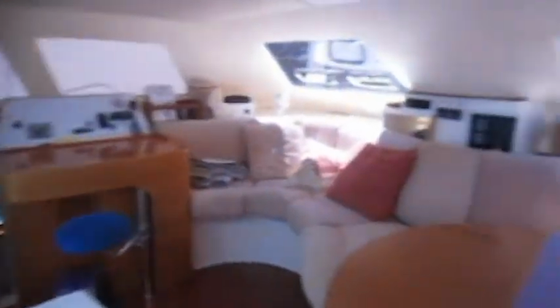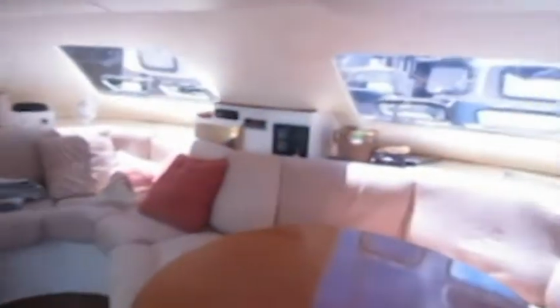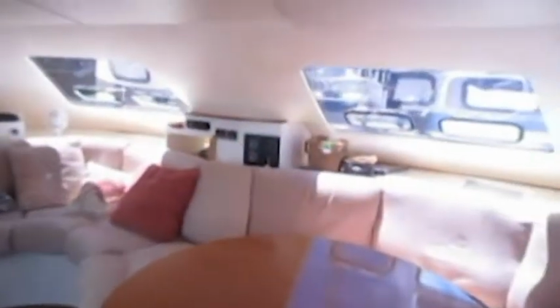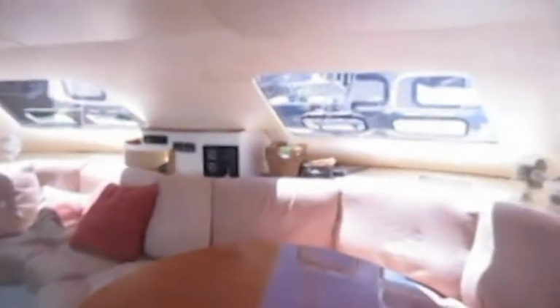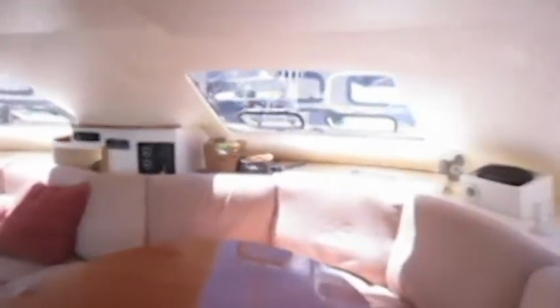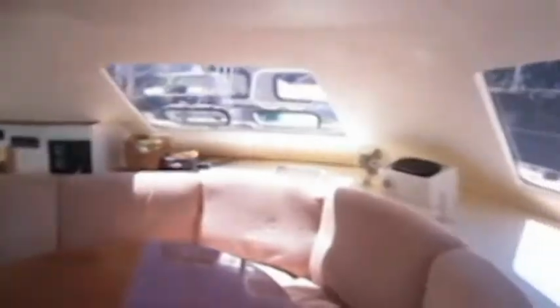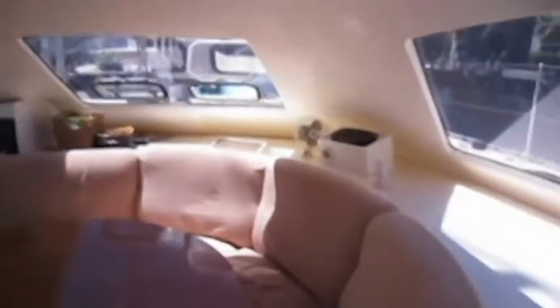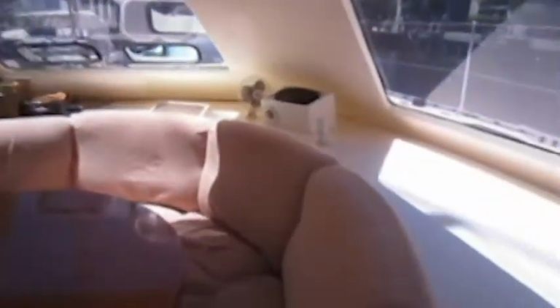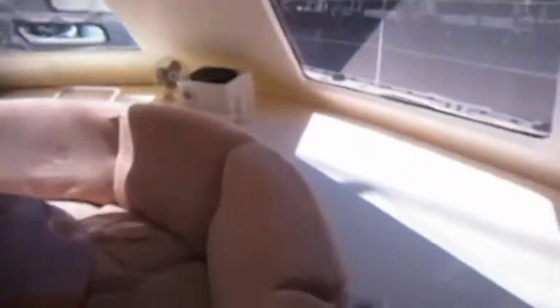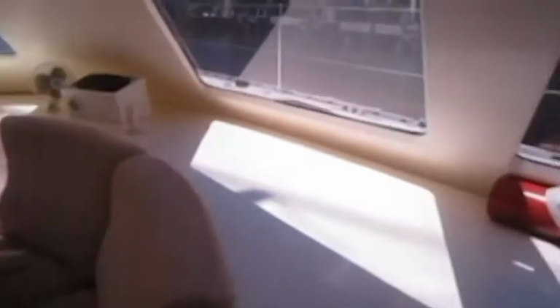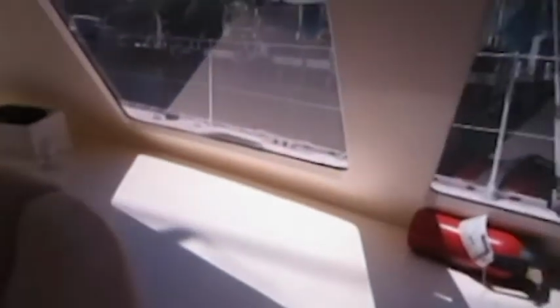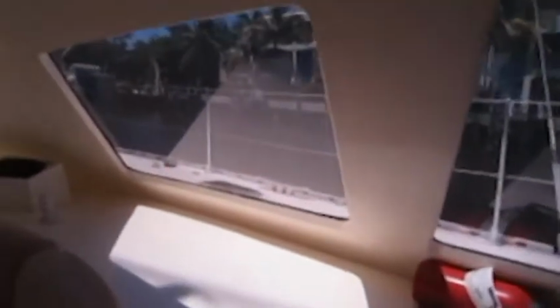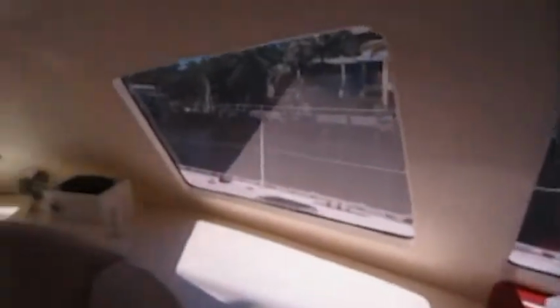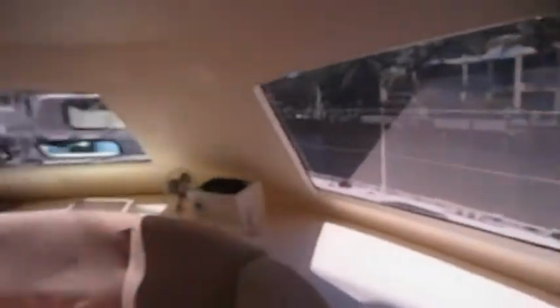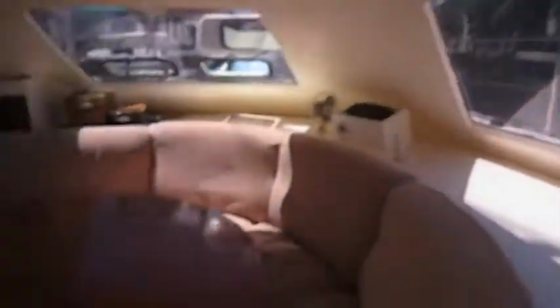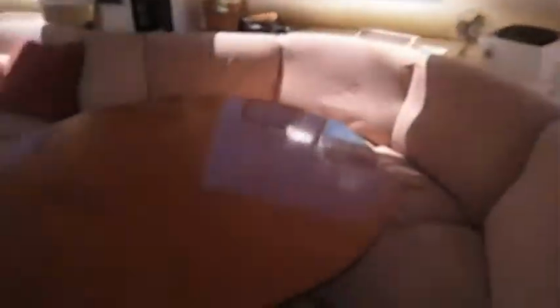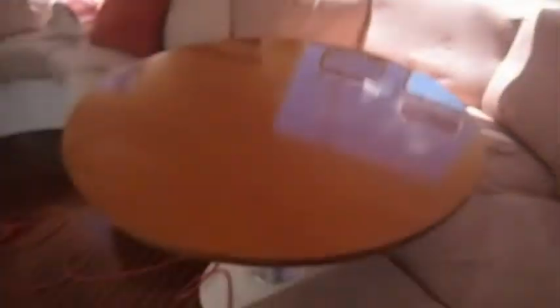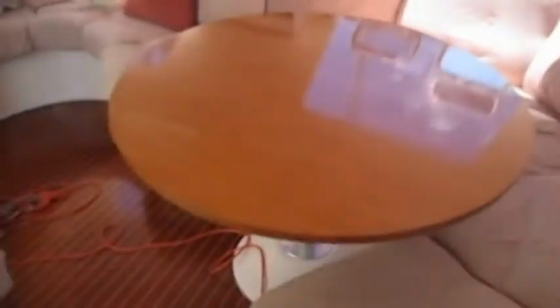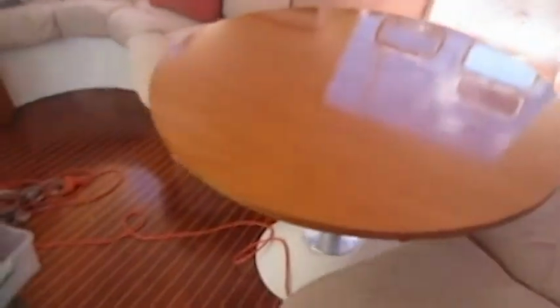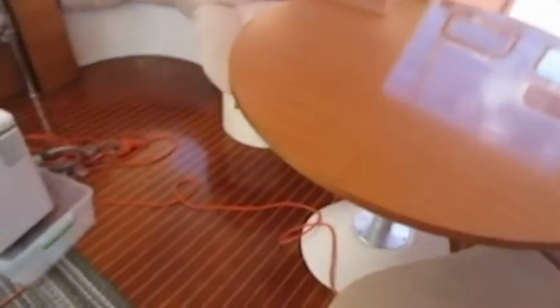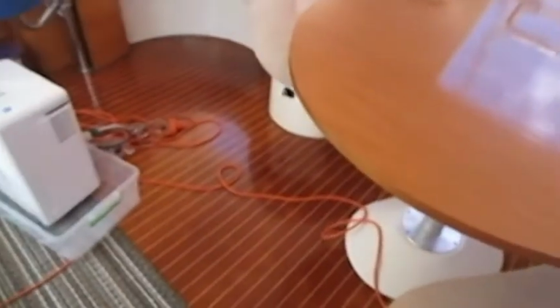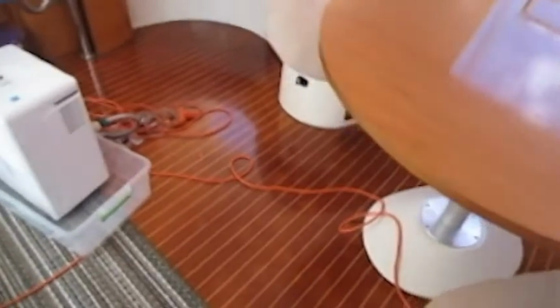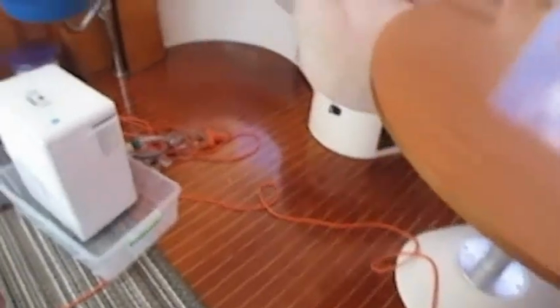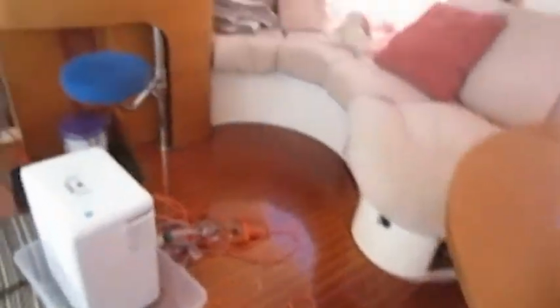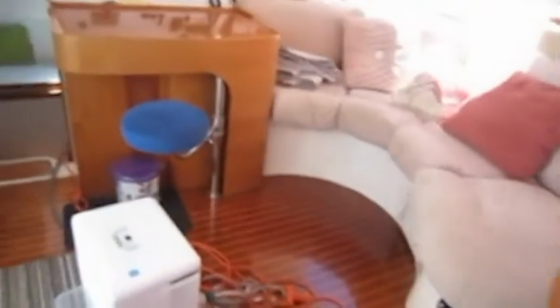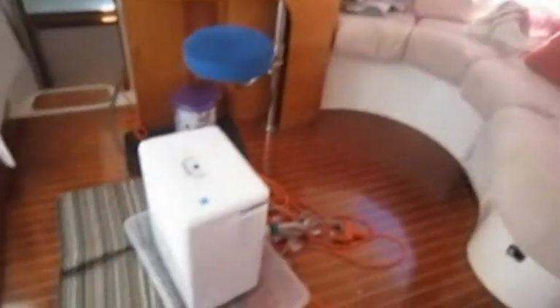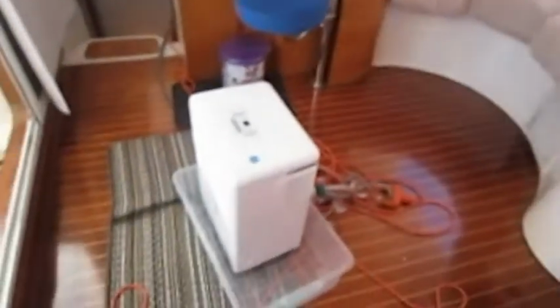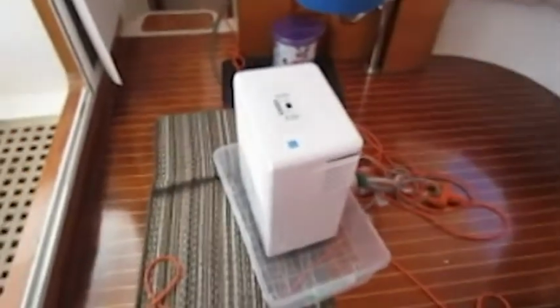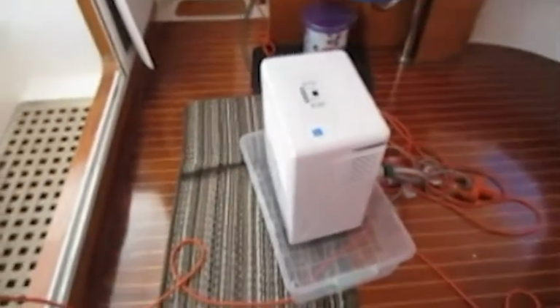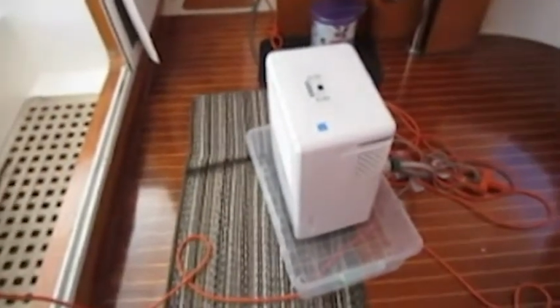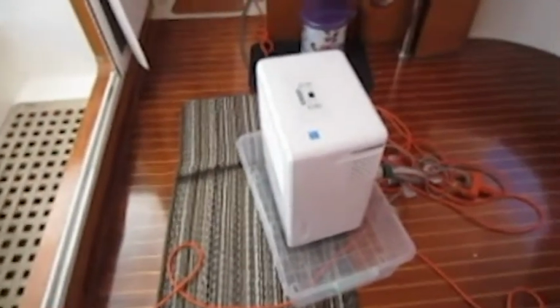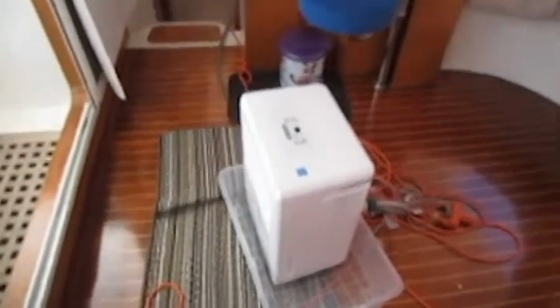Back in the main salon, that is a dehumidifier here.